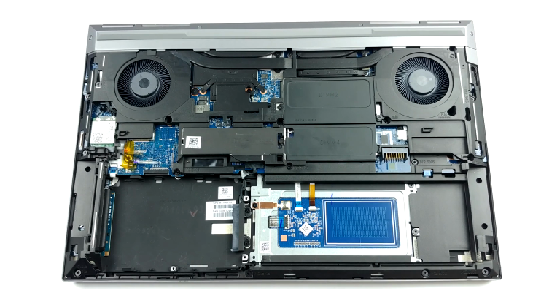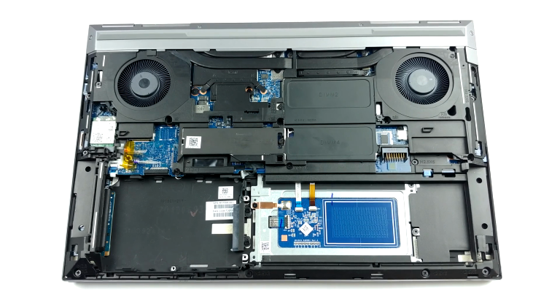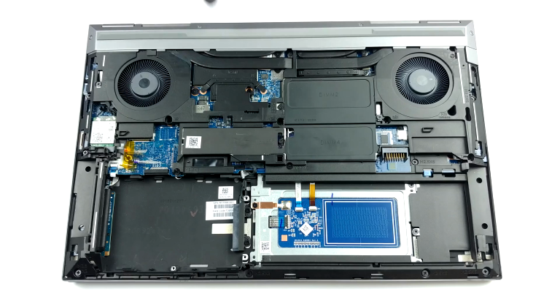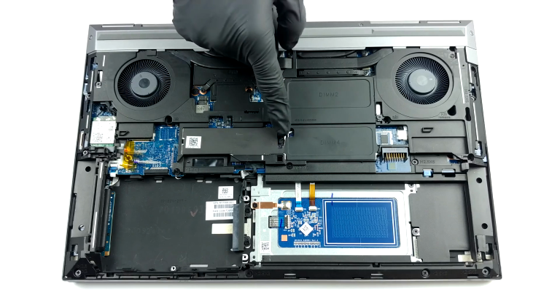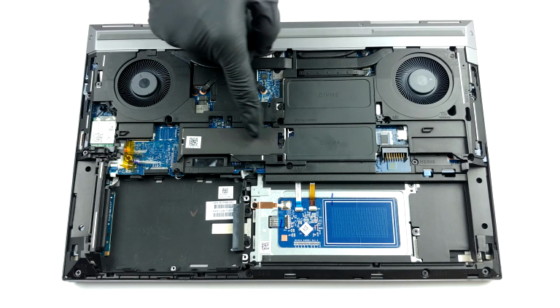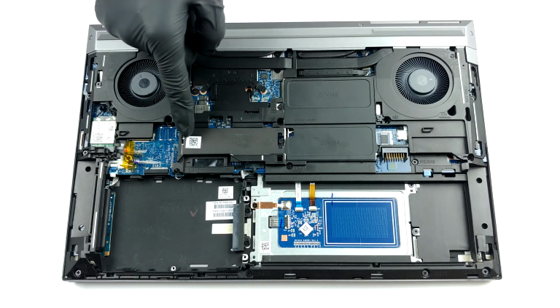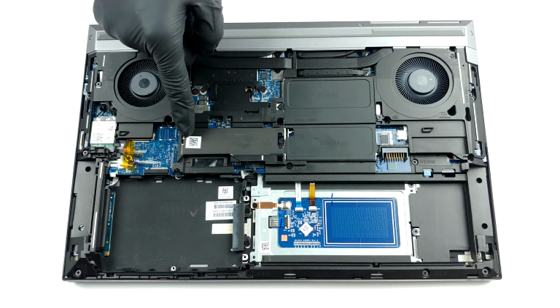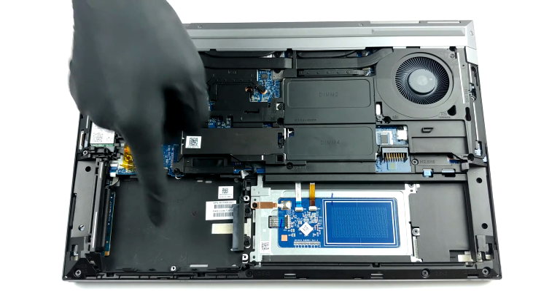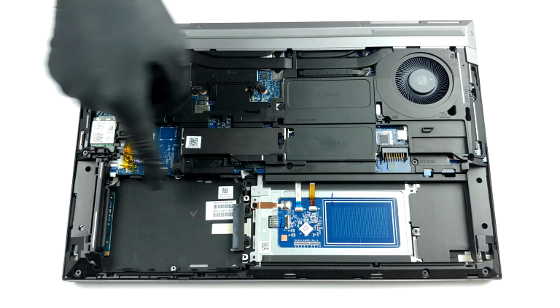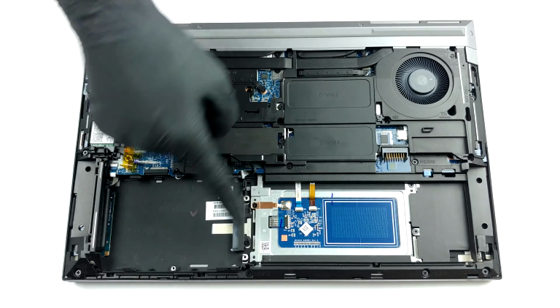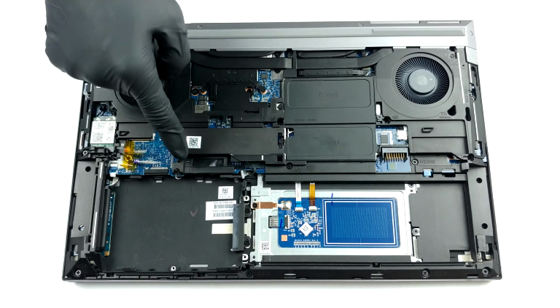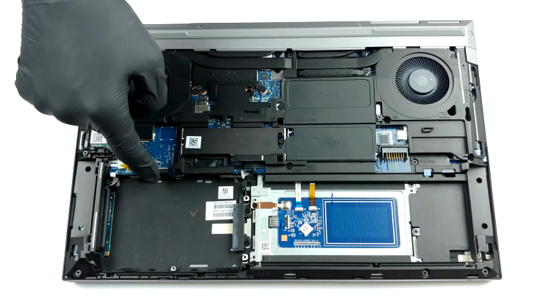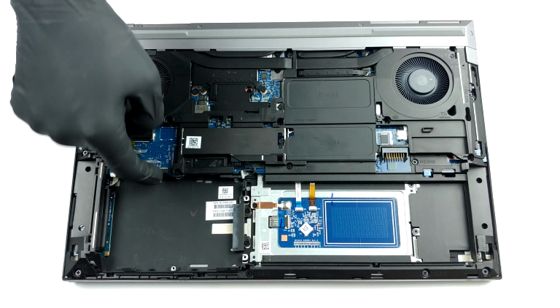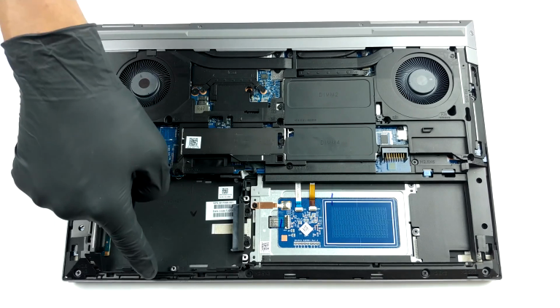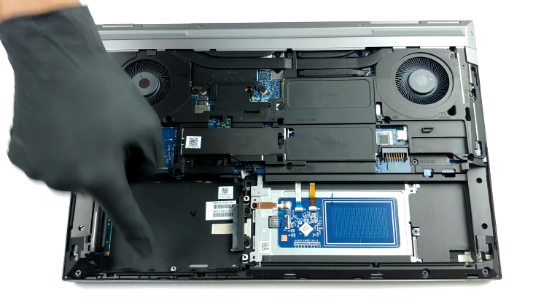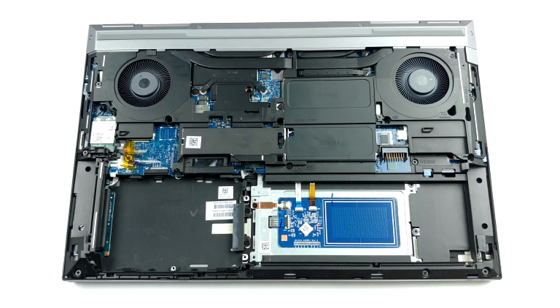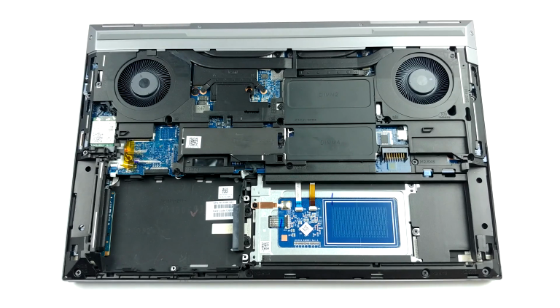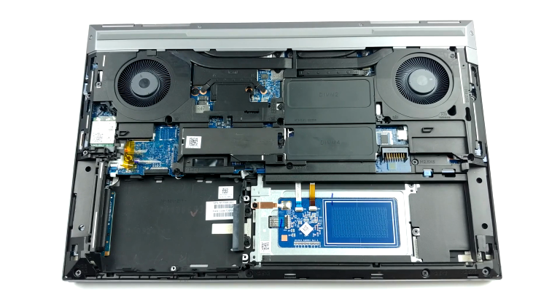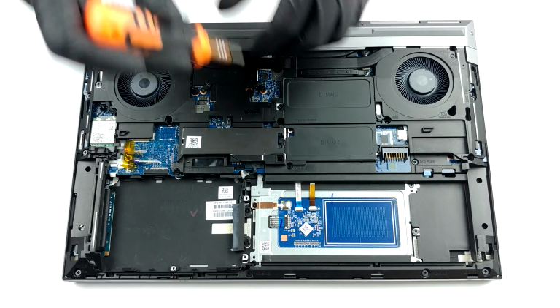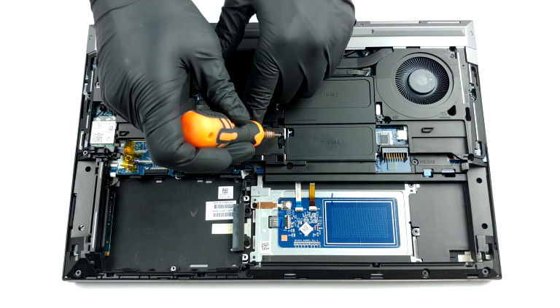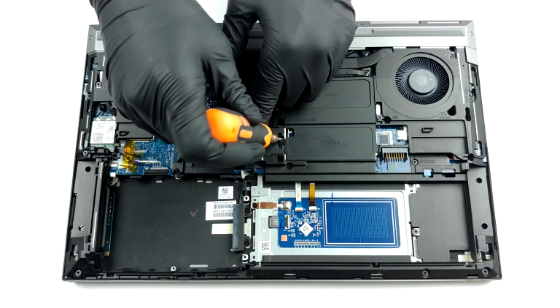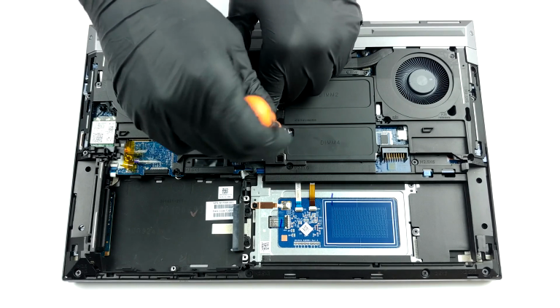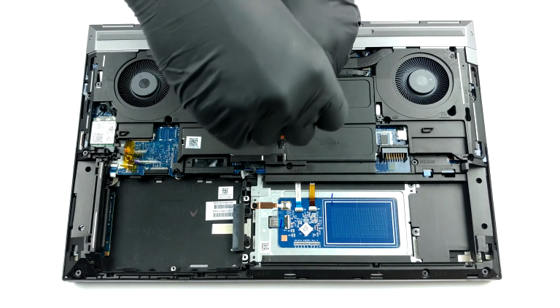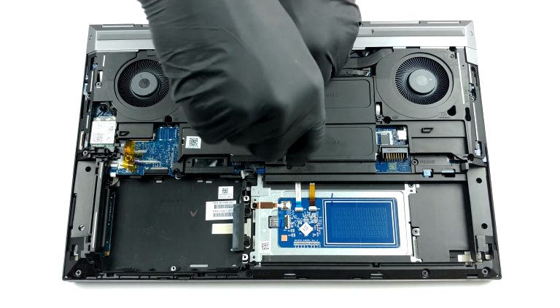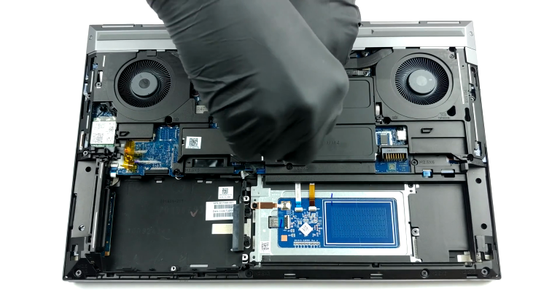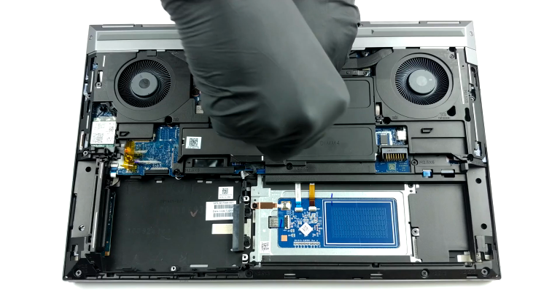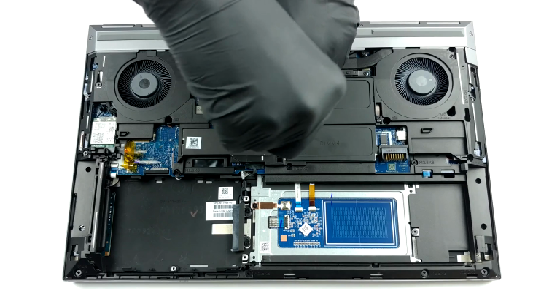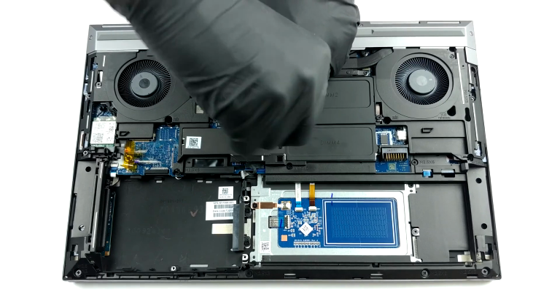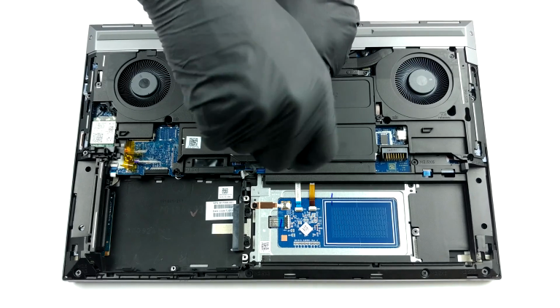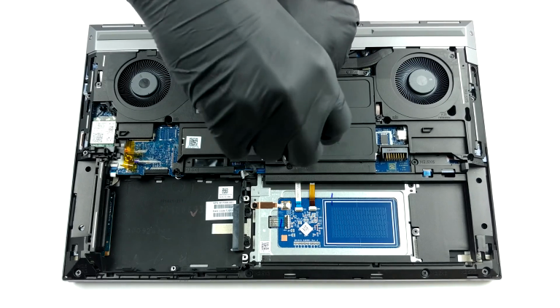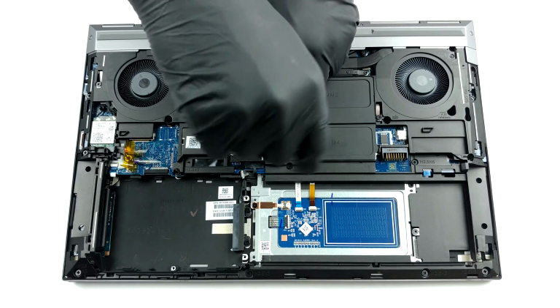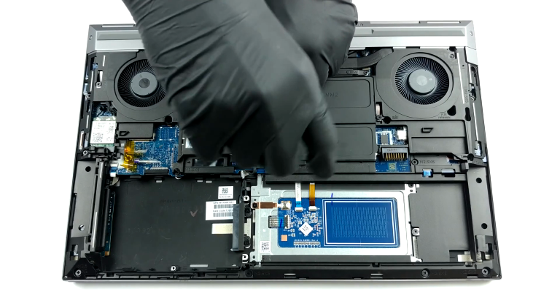Storage-wise, there is a maximum of 4 M.2 PCIe slots, which is insane. However, two of them require an adapter, which HP sells separately. Otherwise, you can connect a 2.5-inch SATA device in their place.